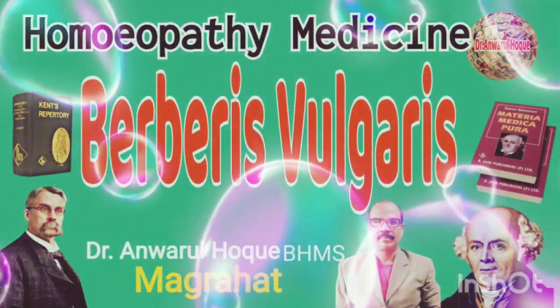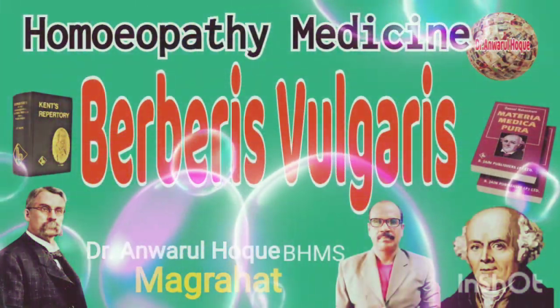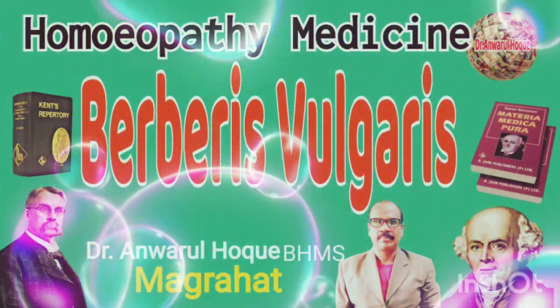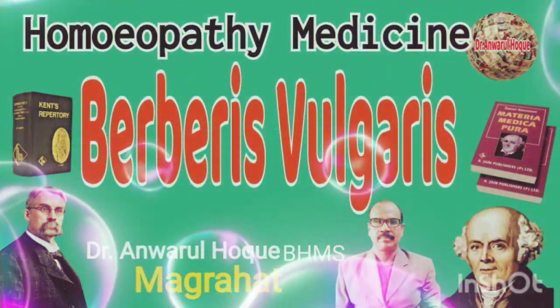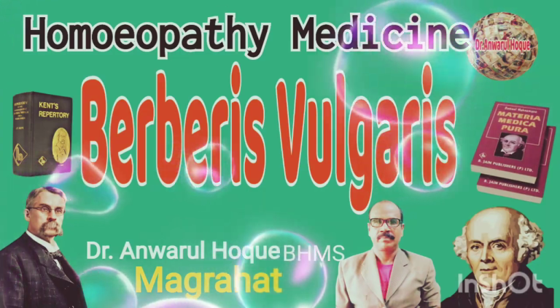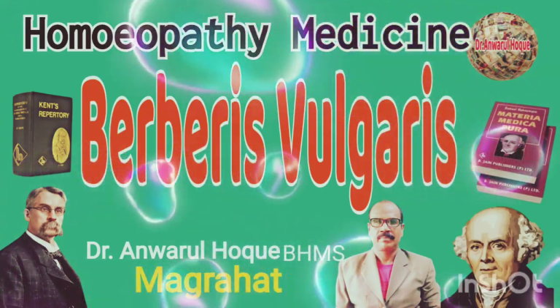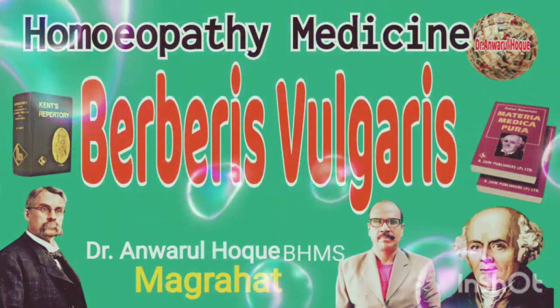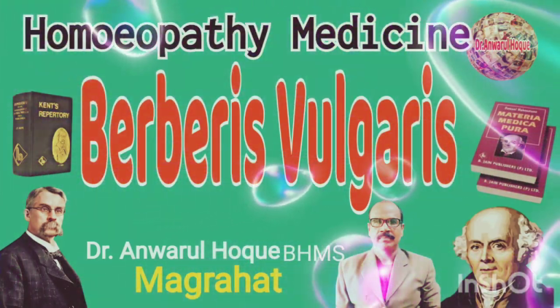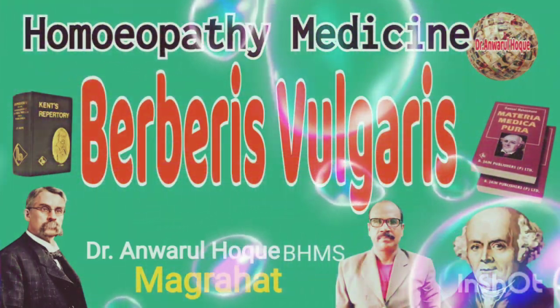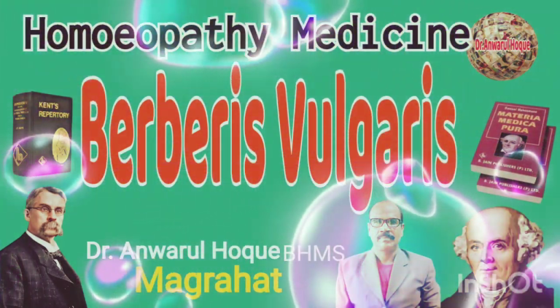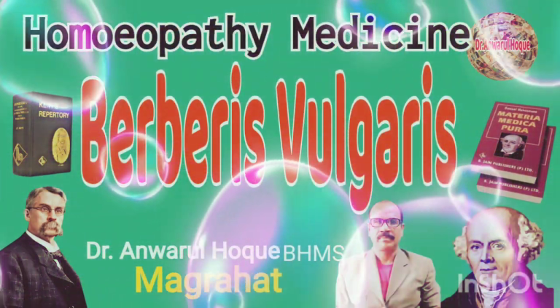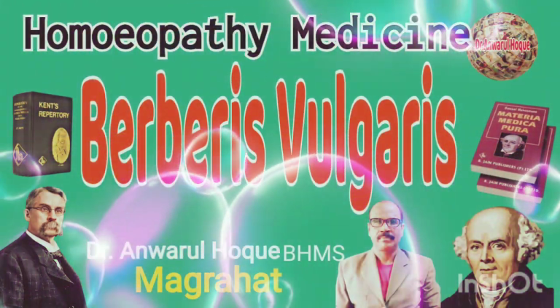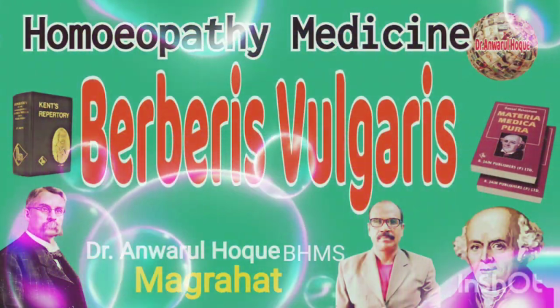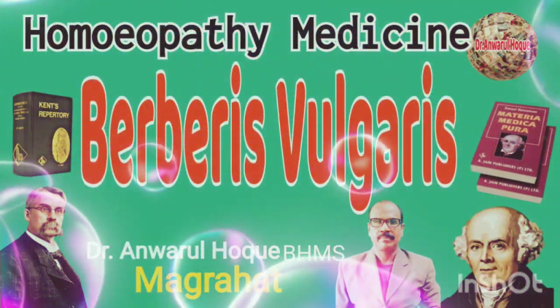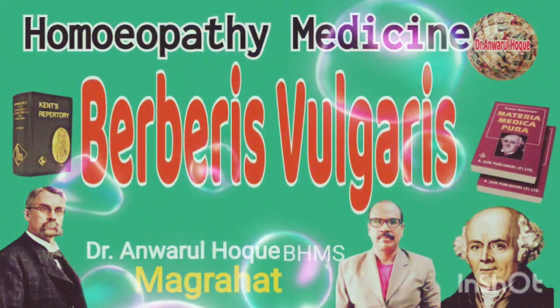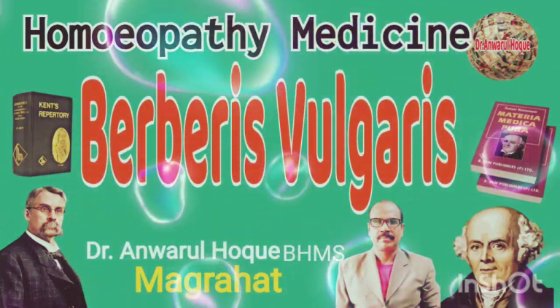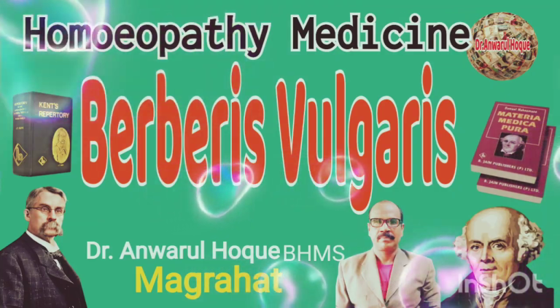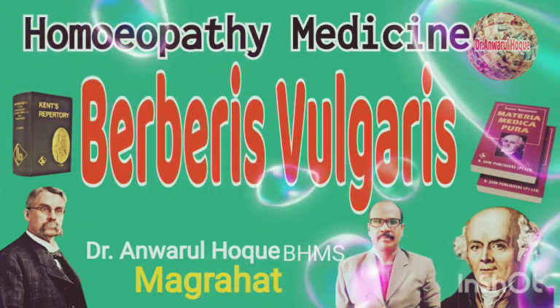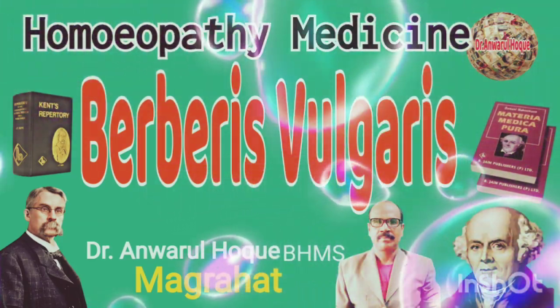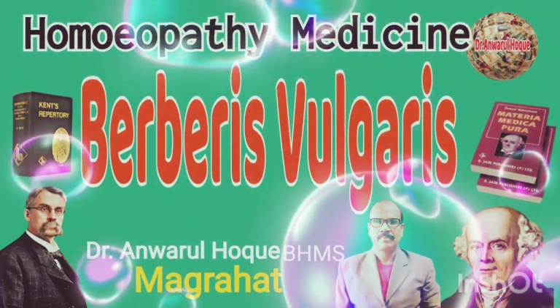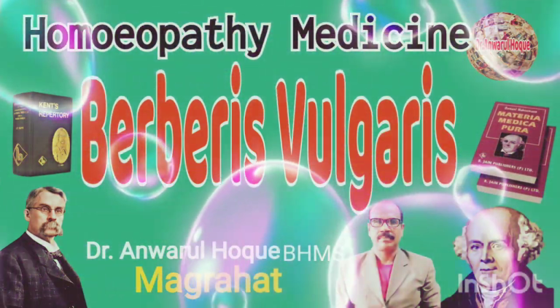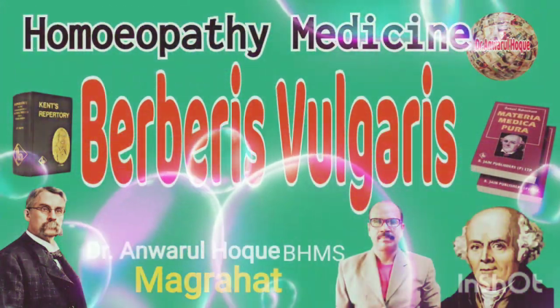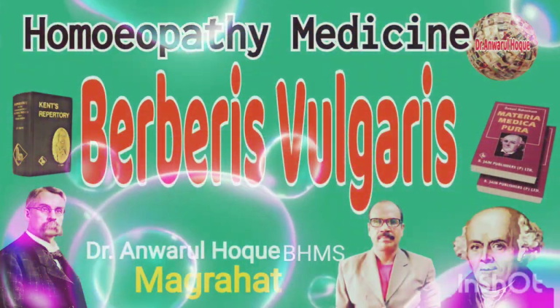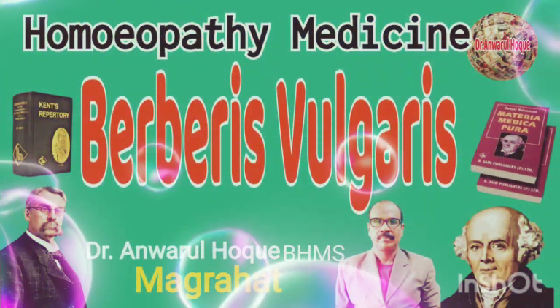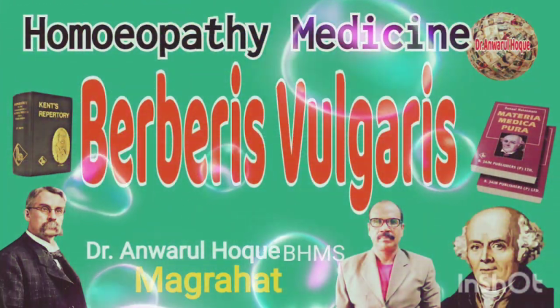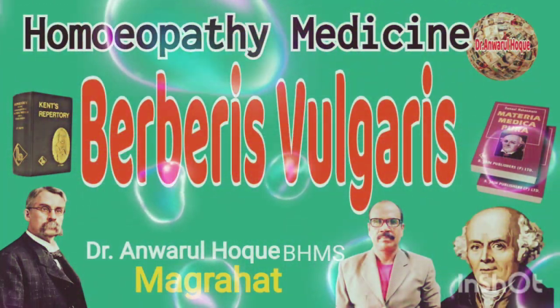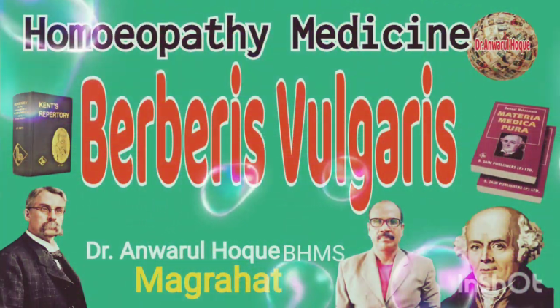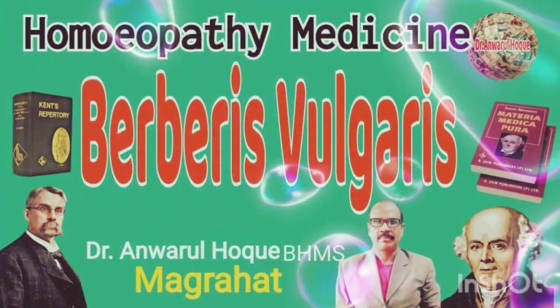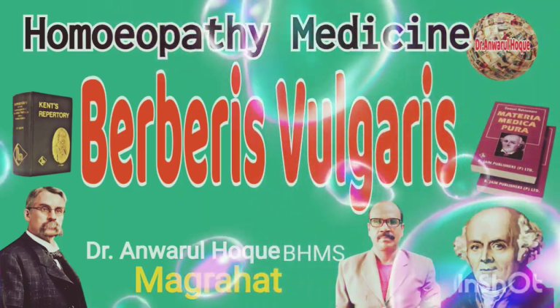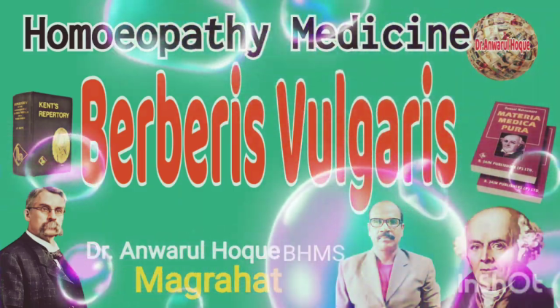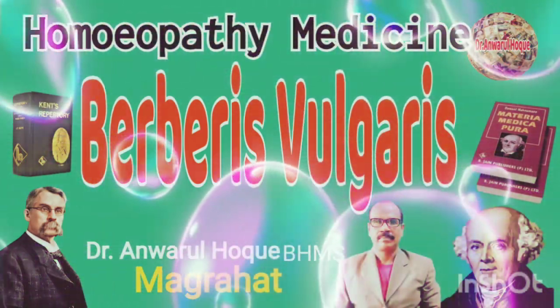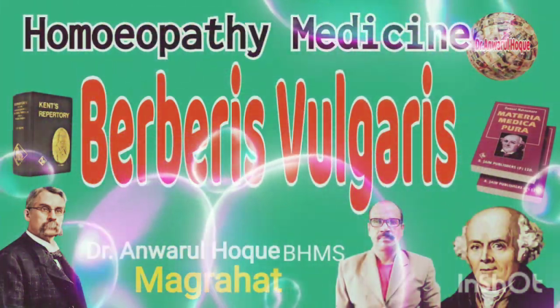It is a left-sided drug. Its action on the urinary organs results in irritation and subsequent inflammation and formation of renal stones.